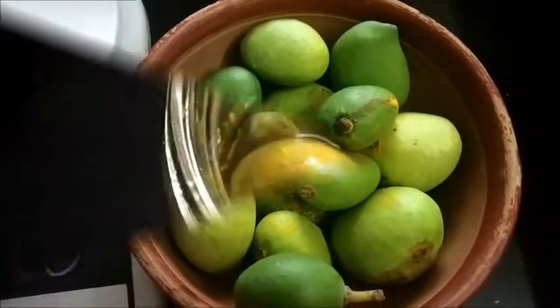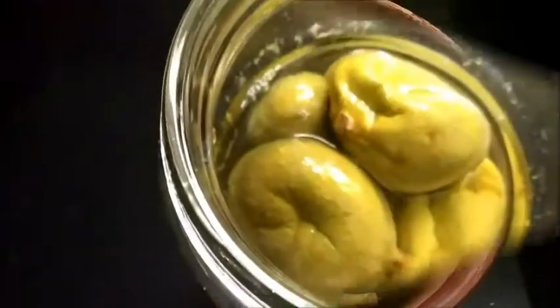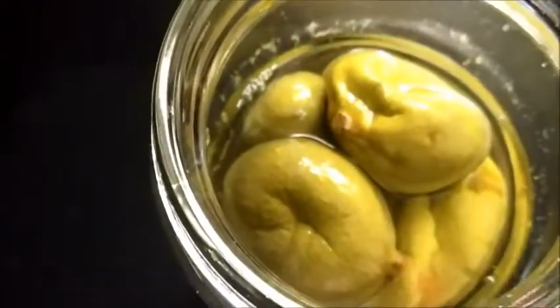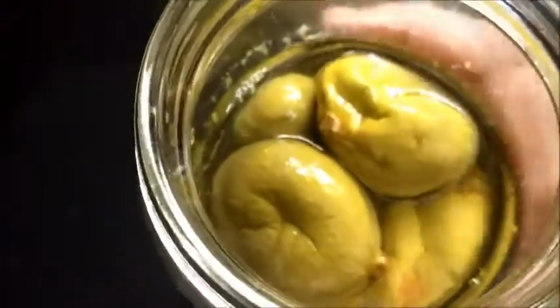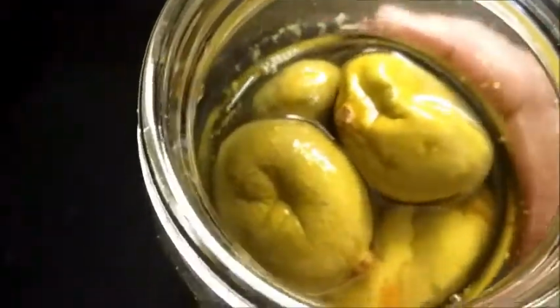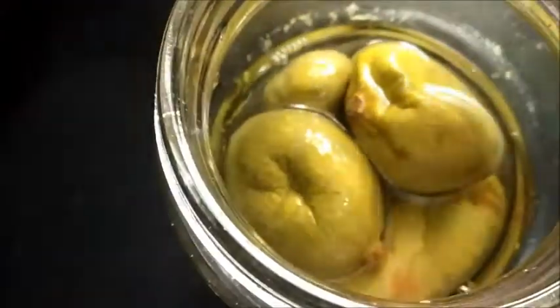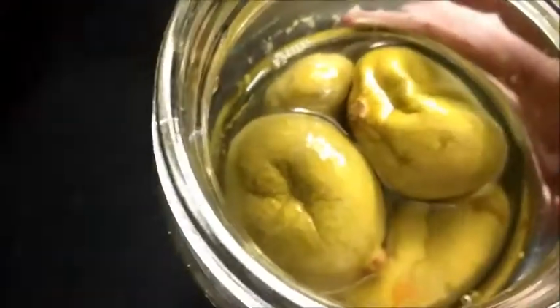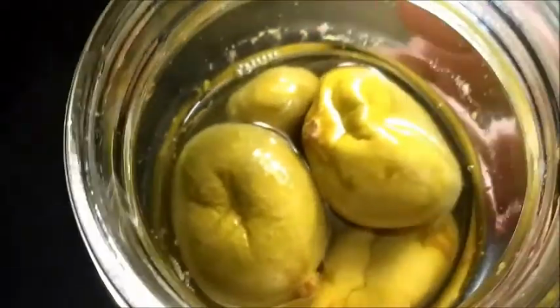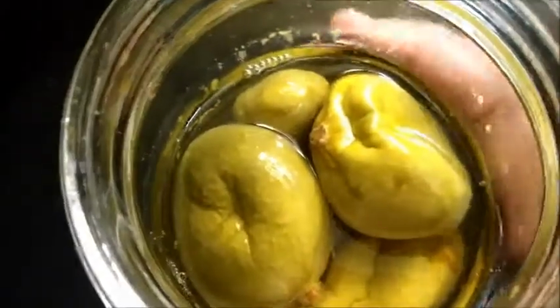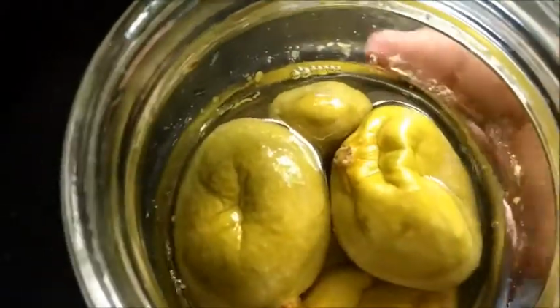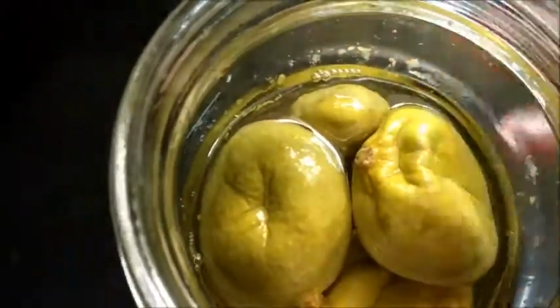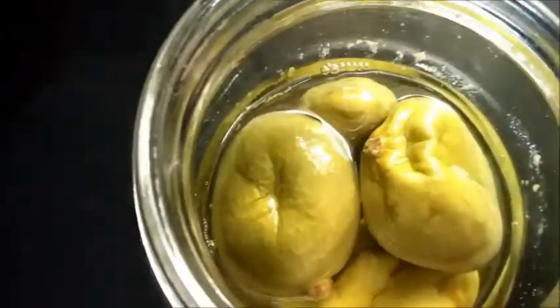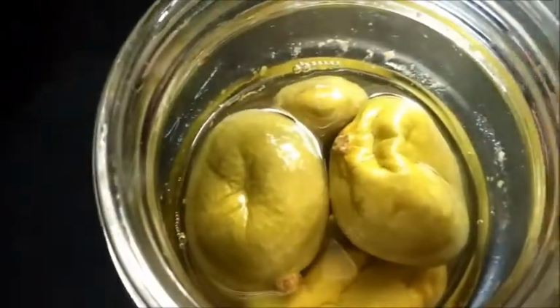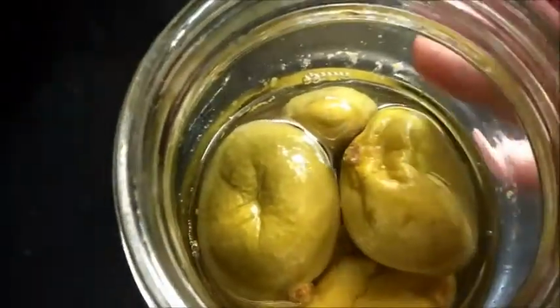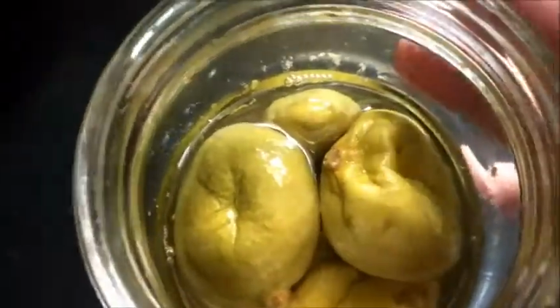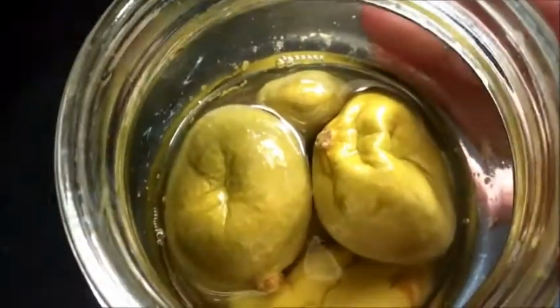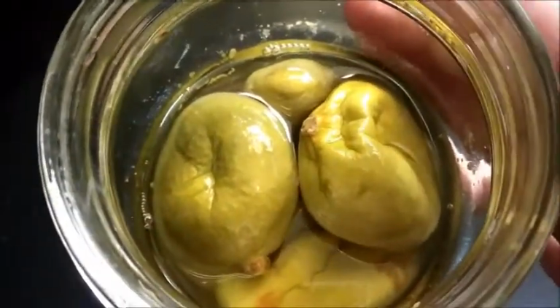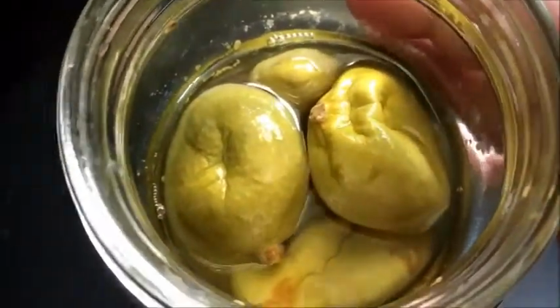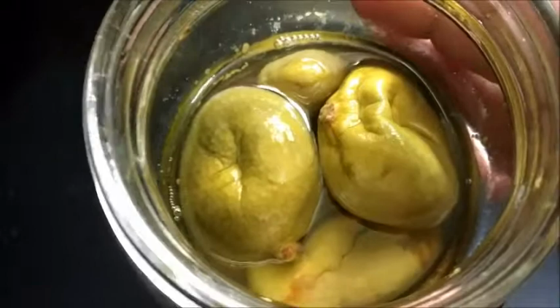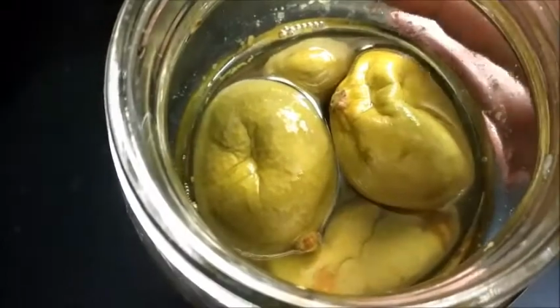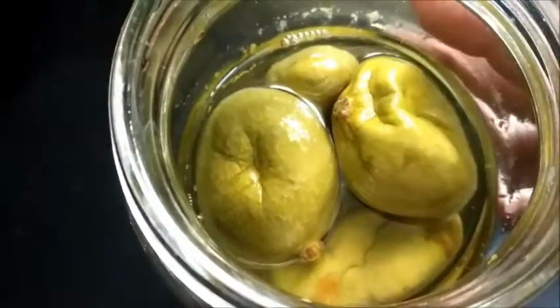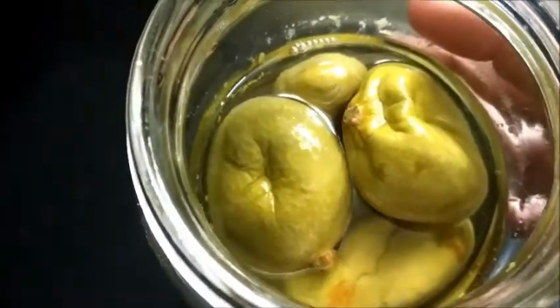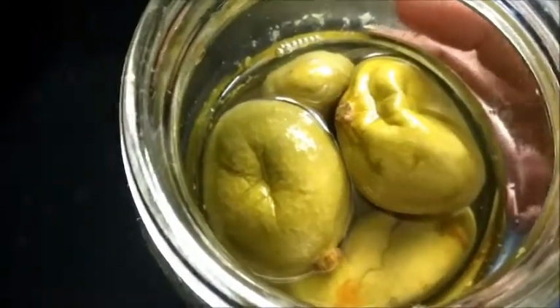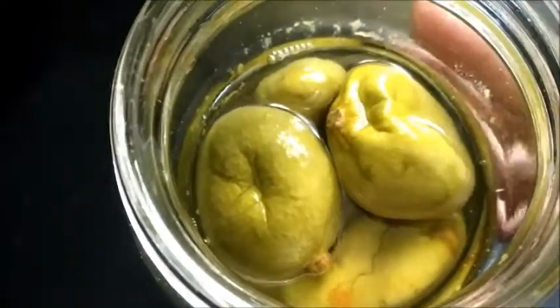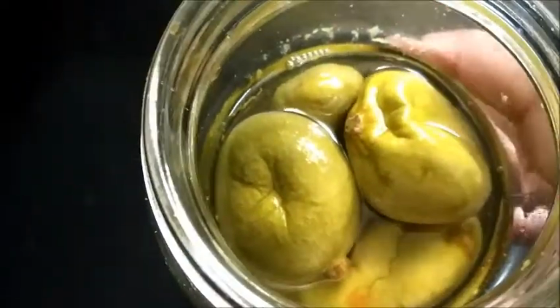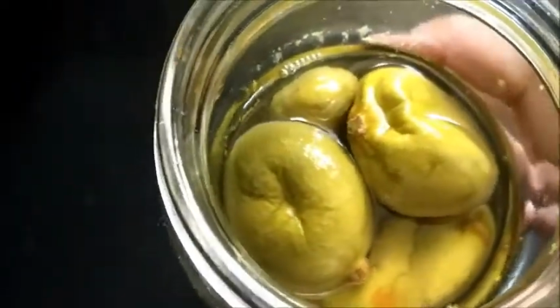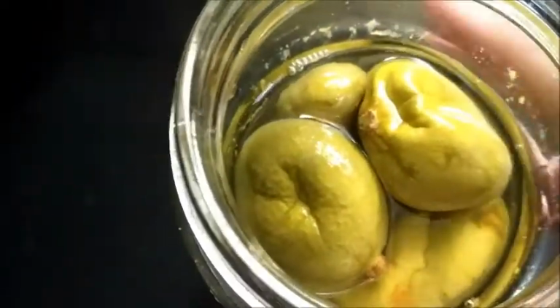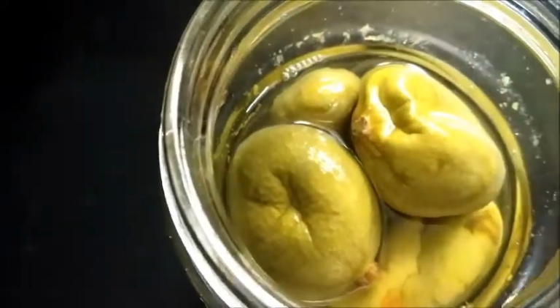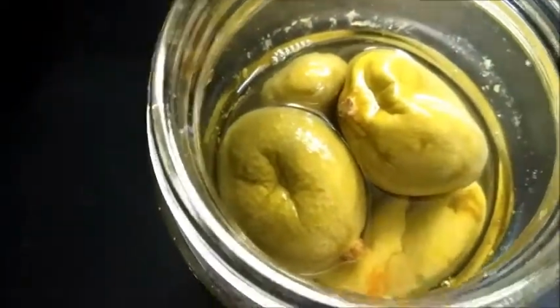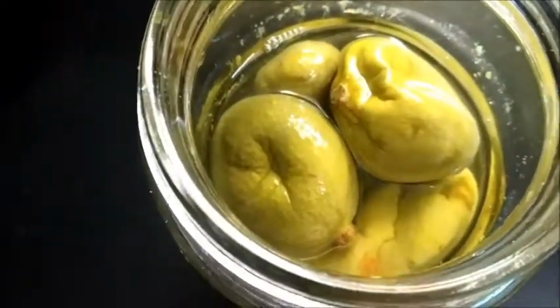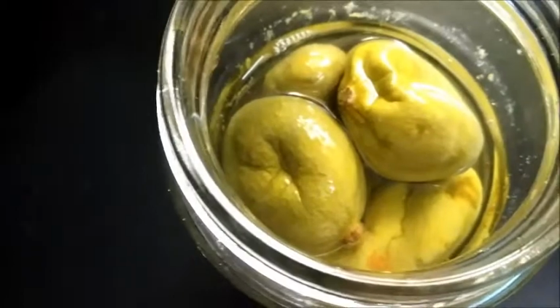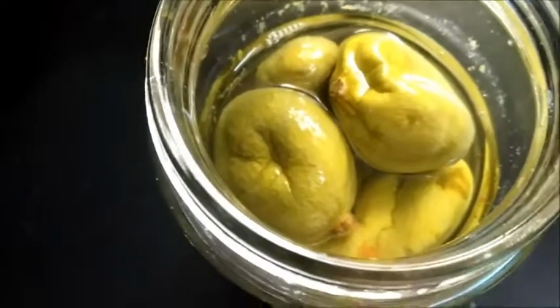A black layer will be forming on top of this — you don't have to bother about it. Just remove it and take out the mango. Wash it and you can make use of it. You can prepare mango chutney also — we call it uppamanga chutney.